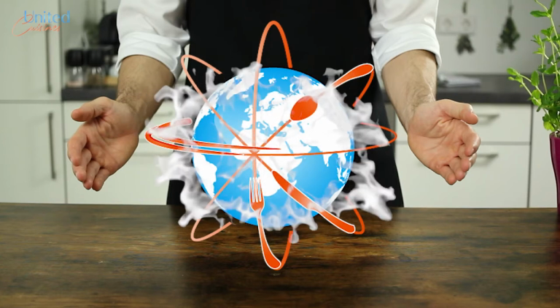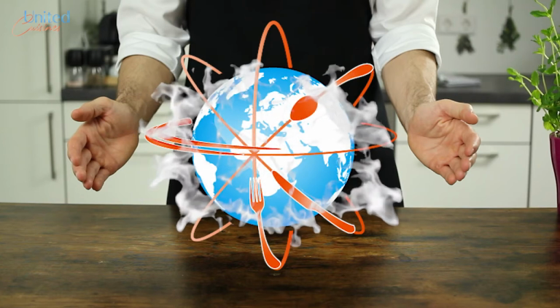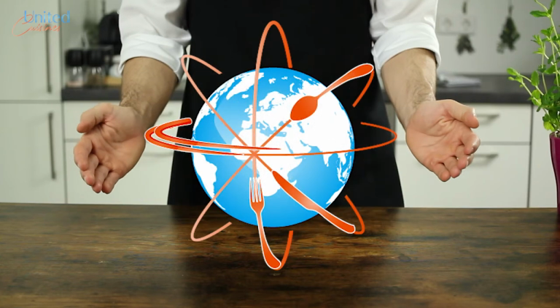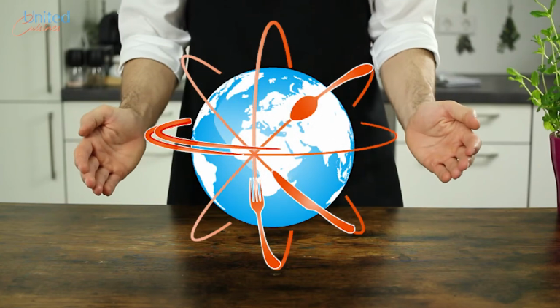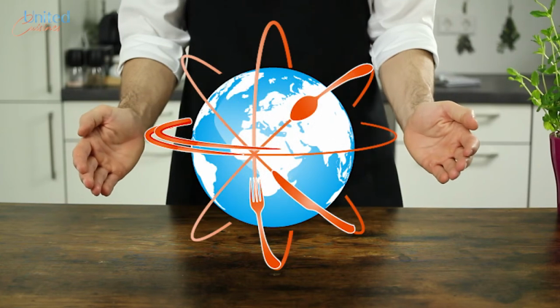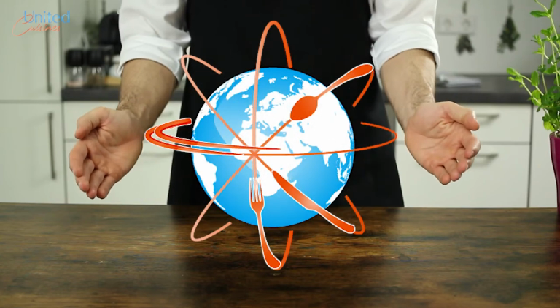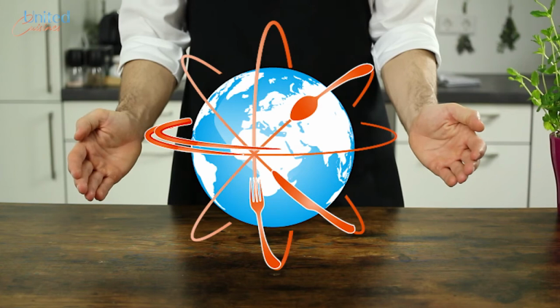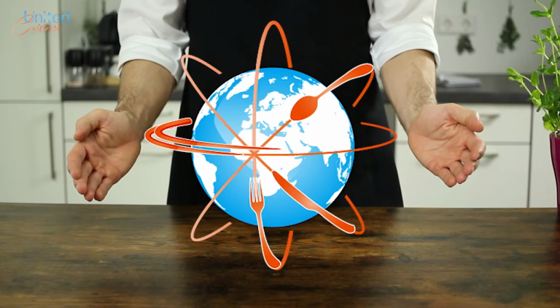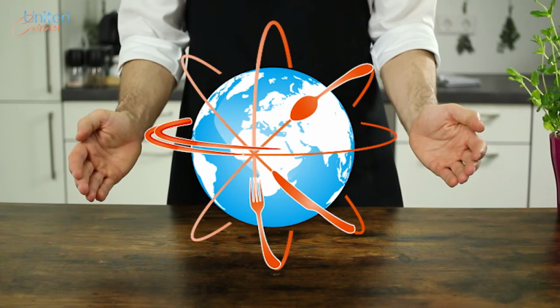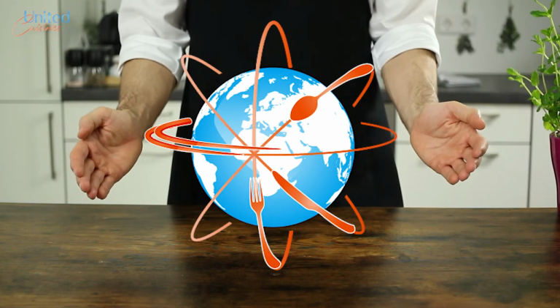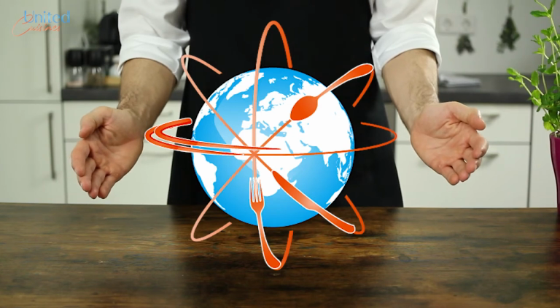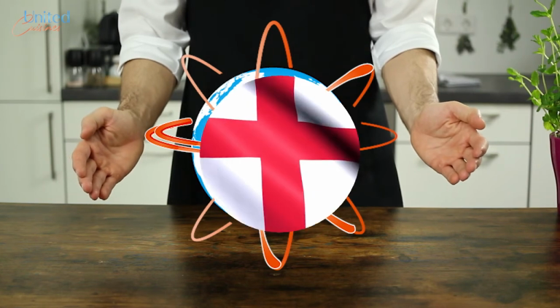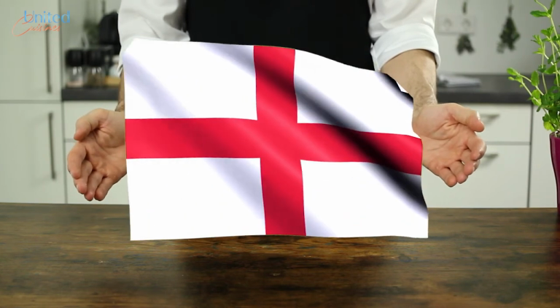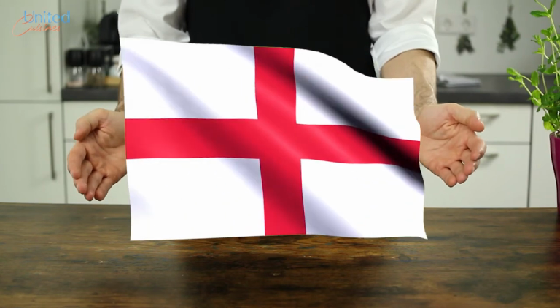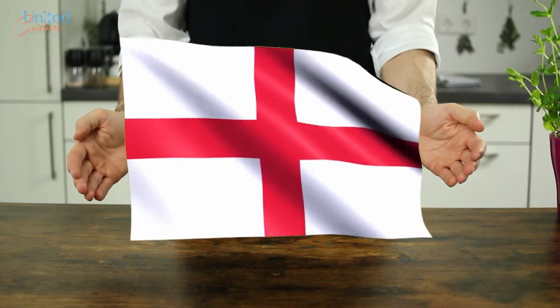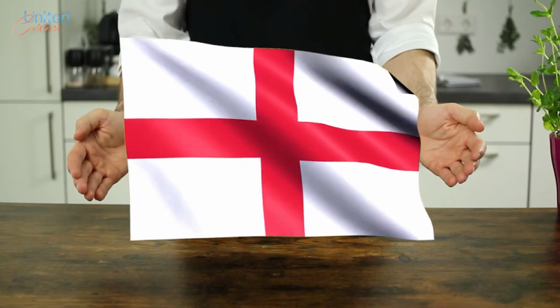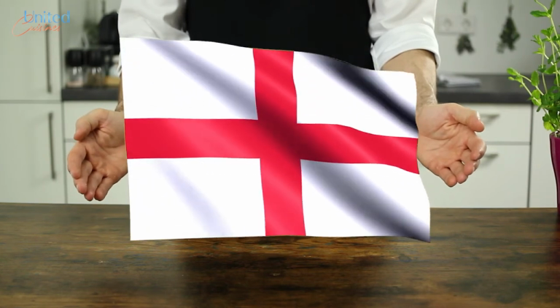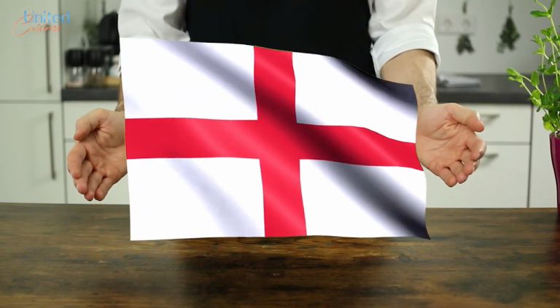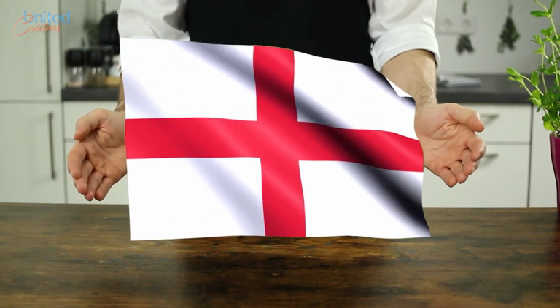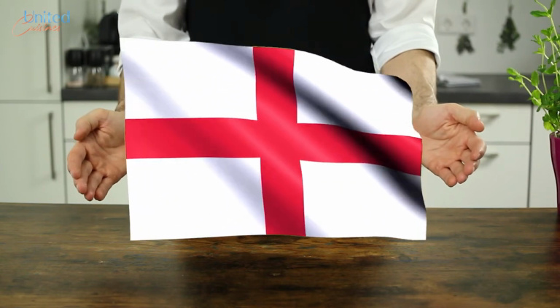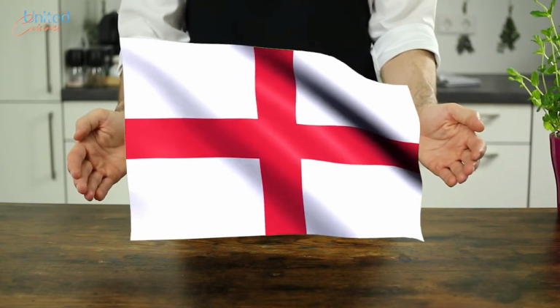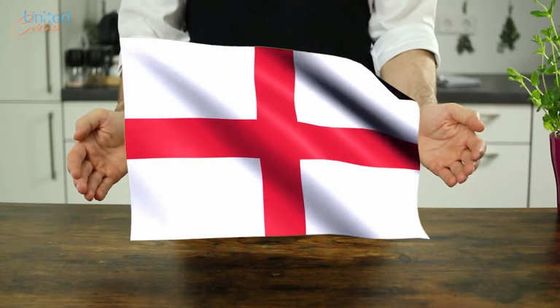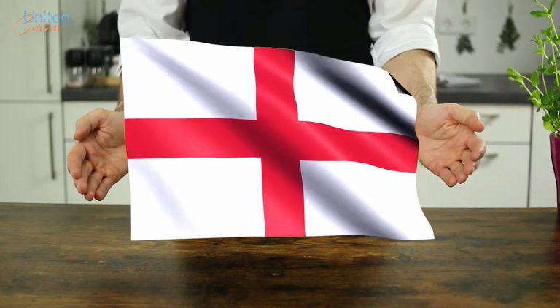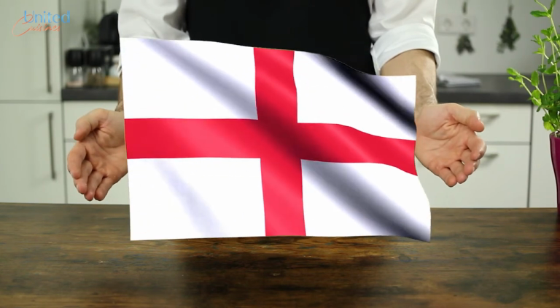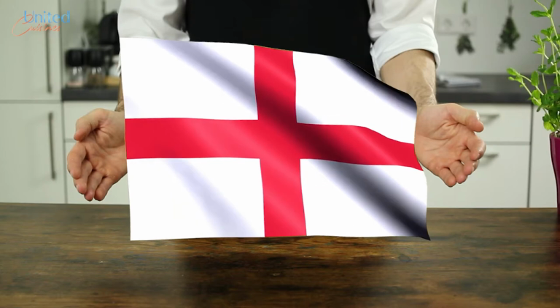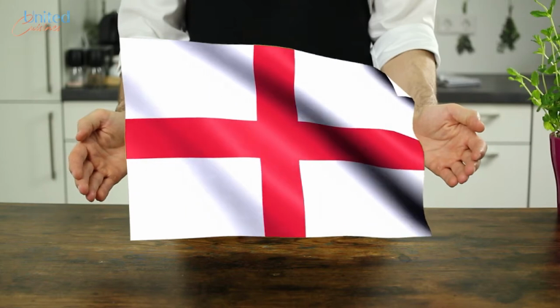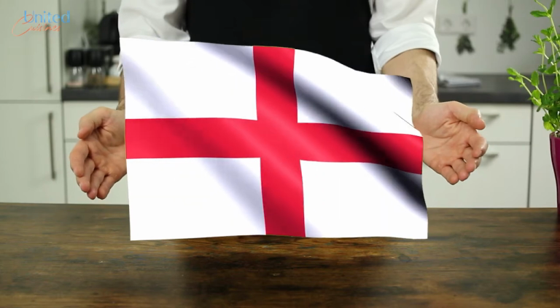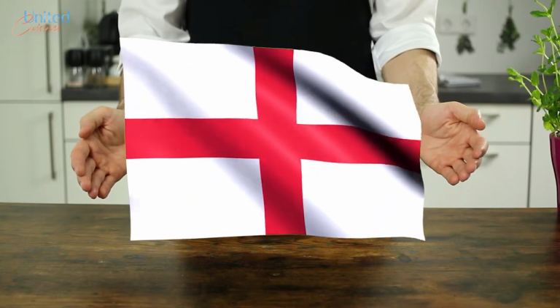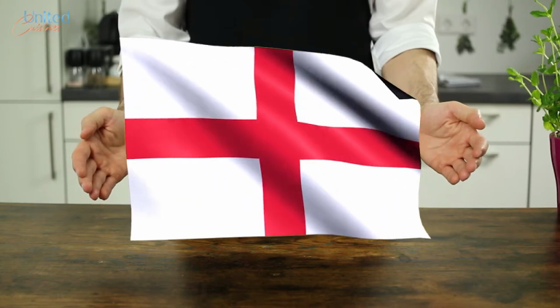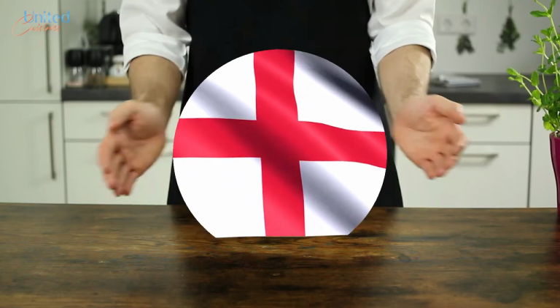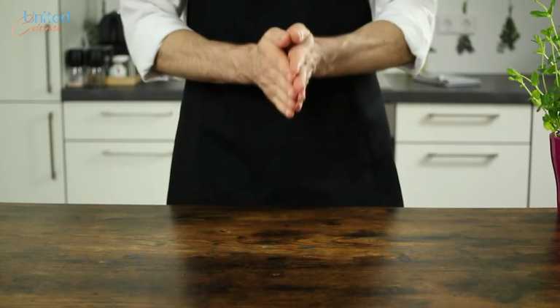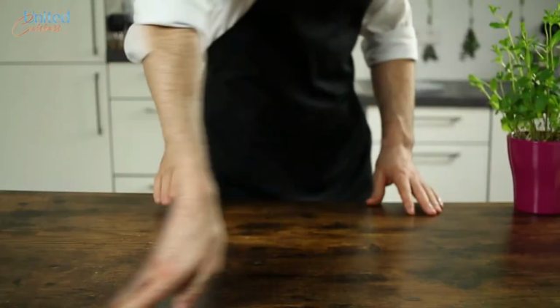It's strawberry season over here in Central Europe and we came along this traditional English recipe: Eton Mess. It's a great dessert for hot summer days and requires only a few ingredients.